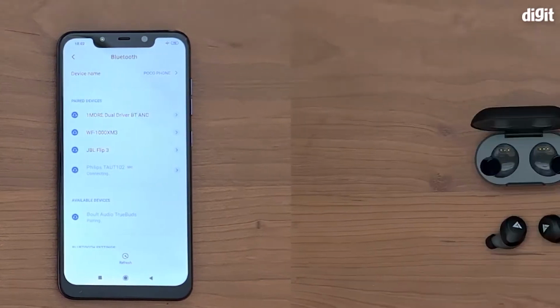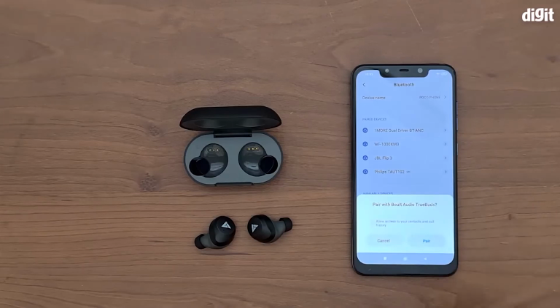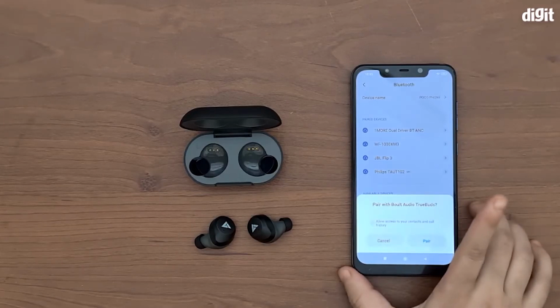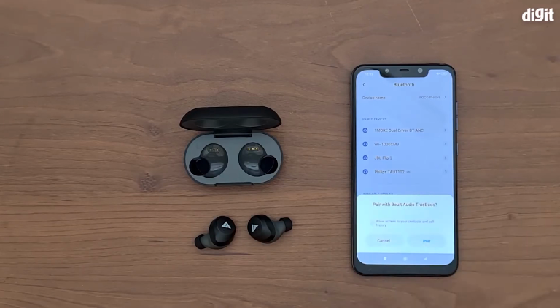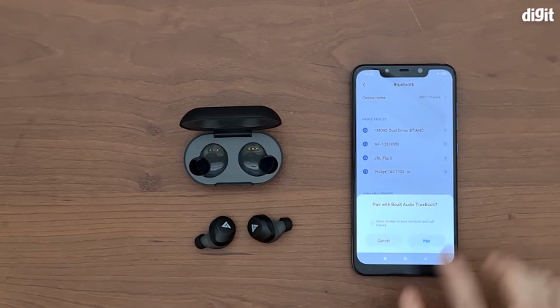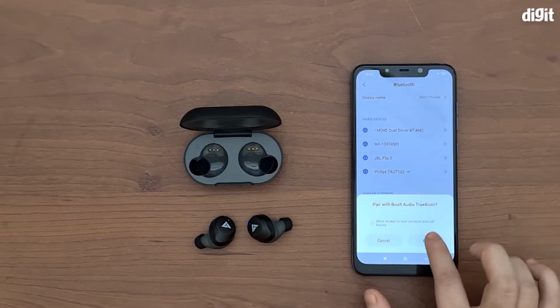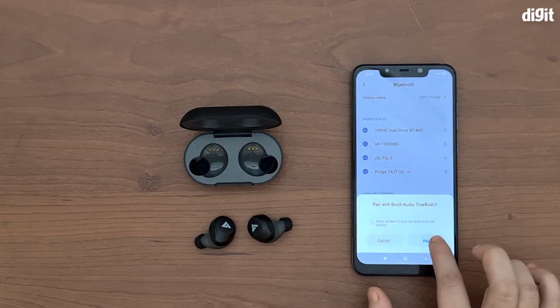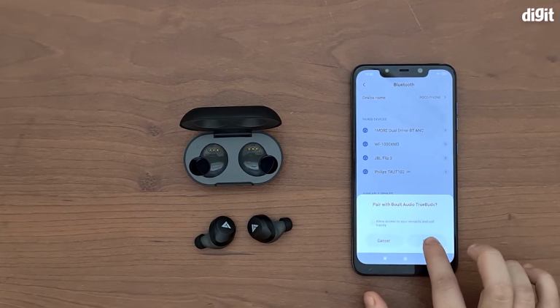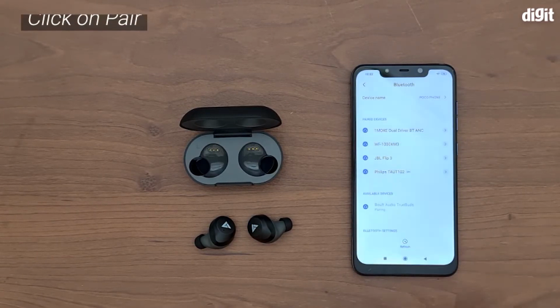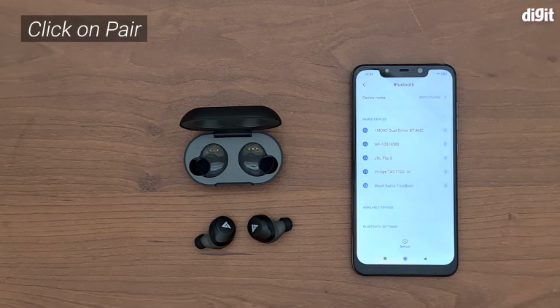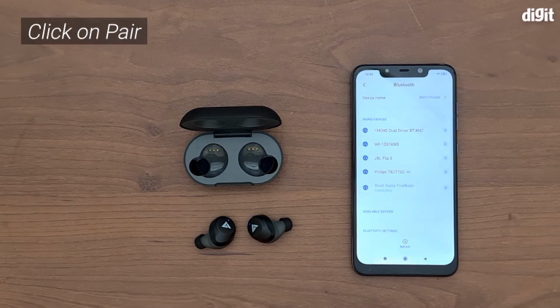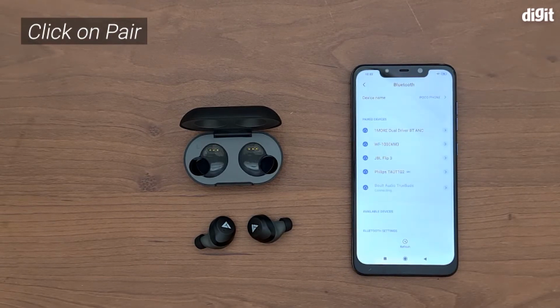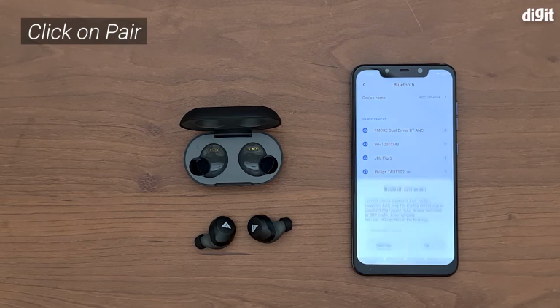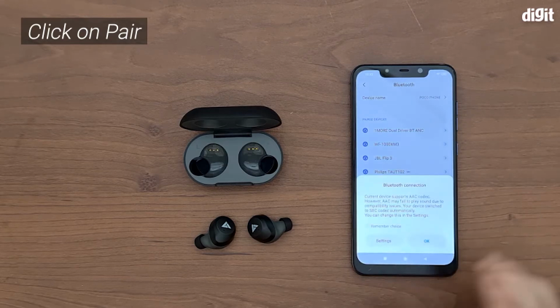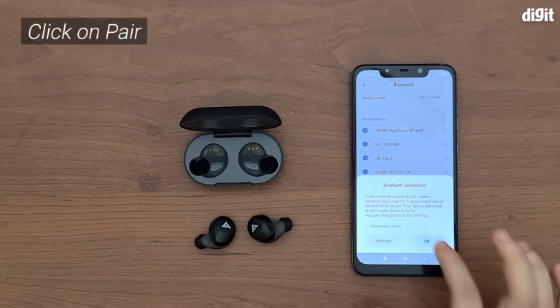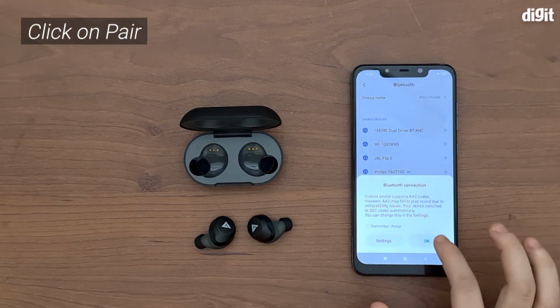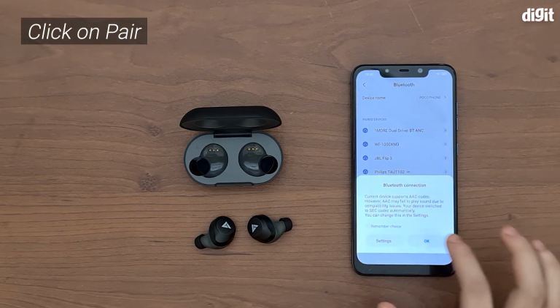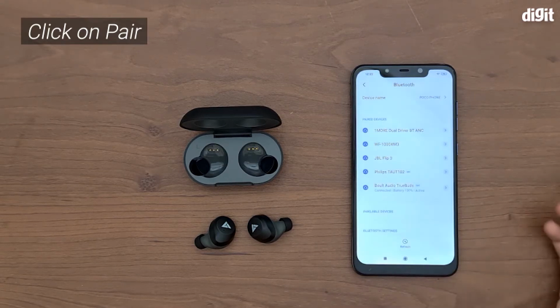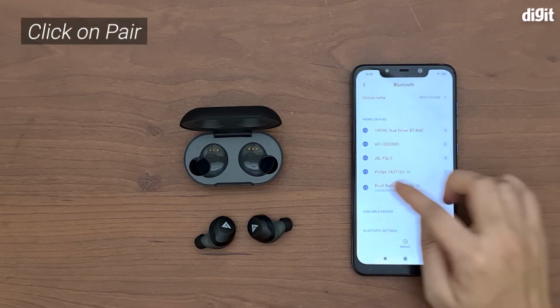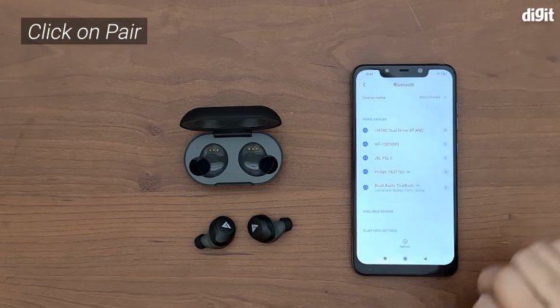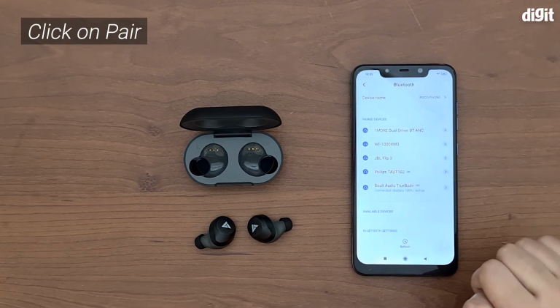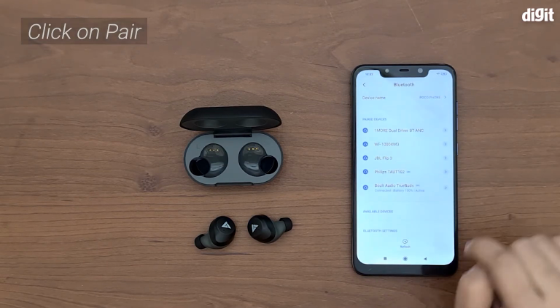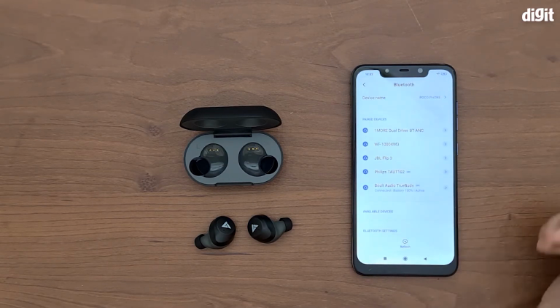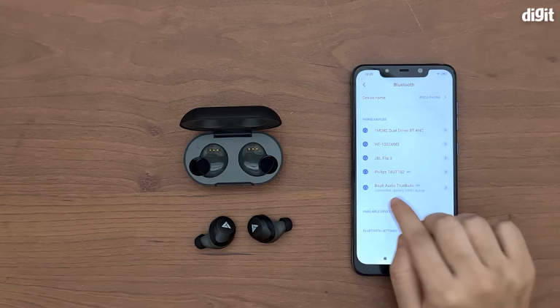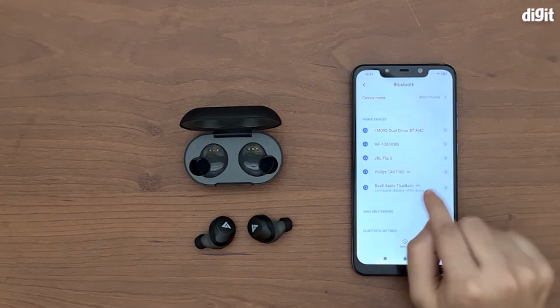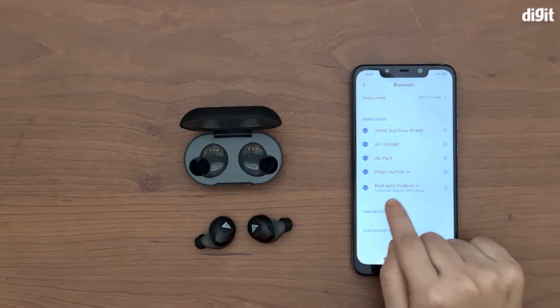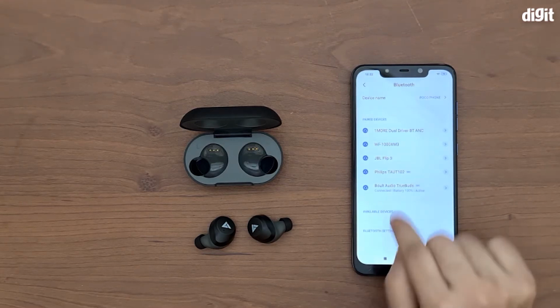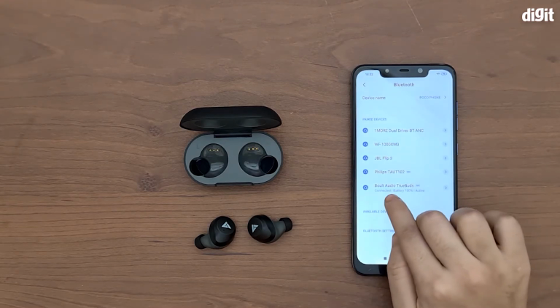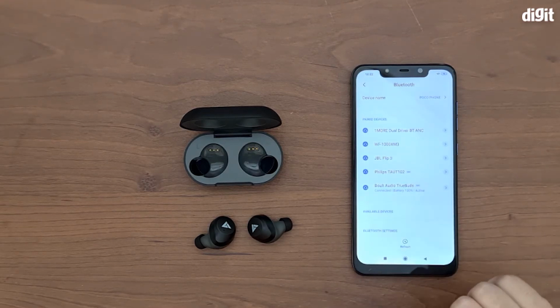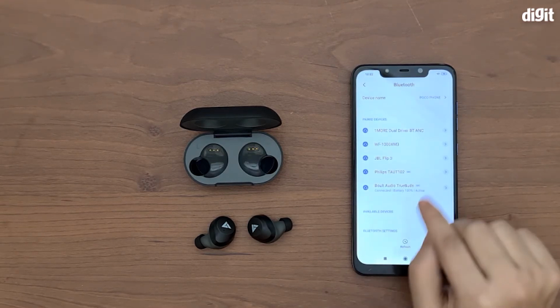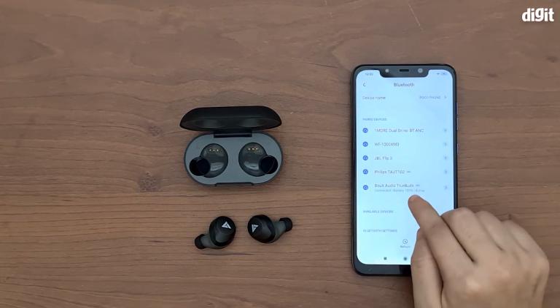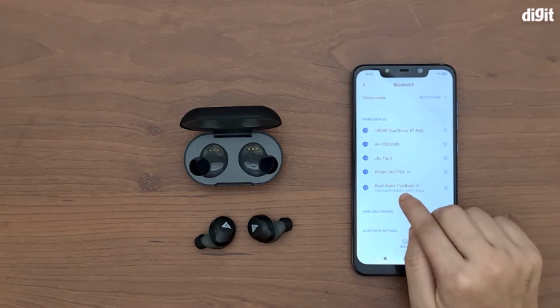There you go, the pairing prompt is here. Just click on 'Pair' and that's about it. You have connected the Bolt Audio True Buds to your phone. As you can see, you have the connected symbol.